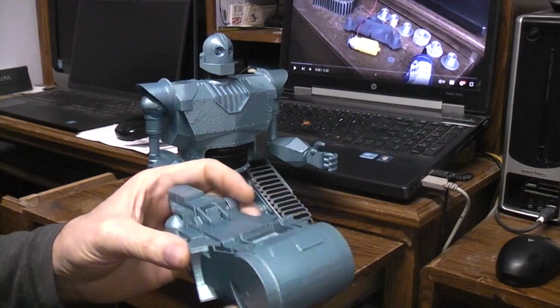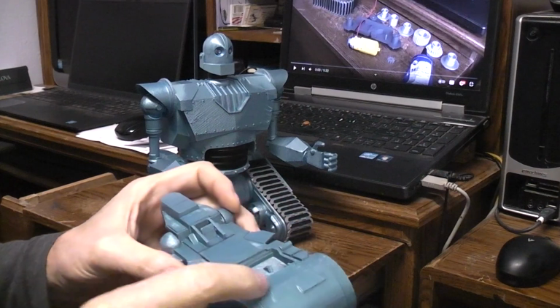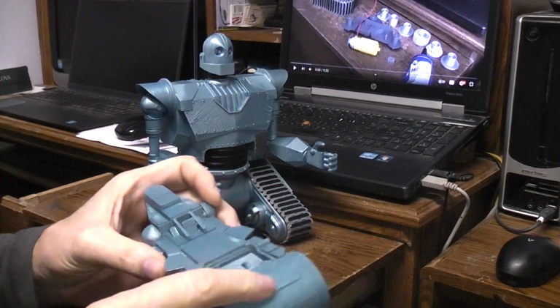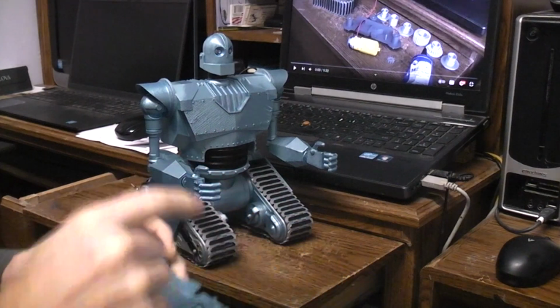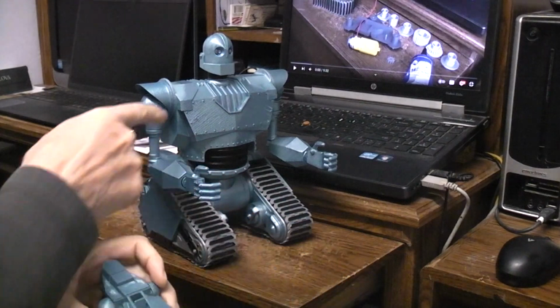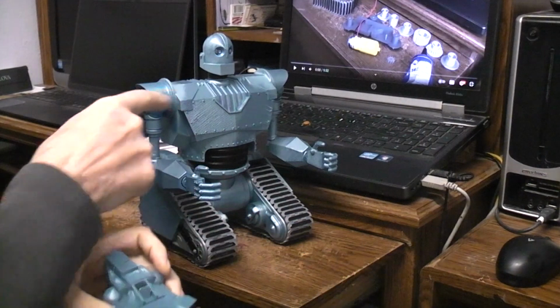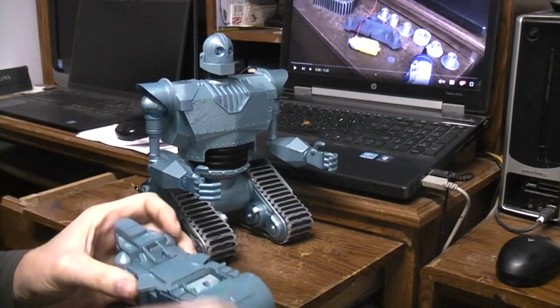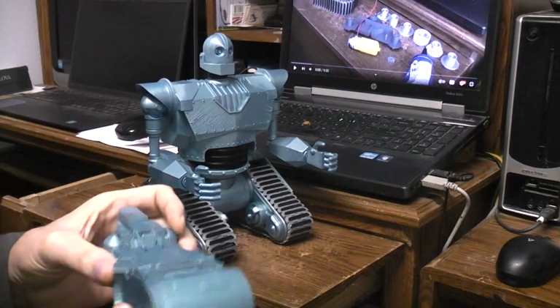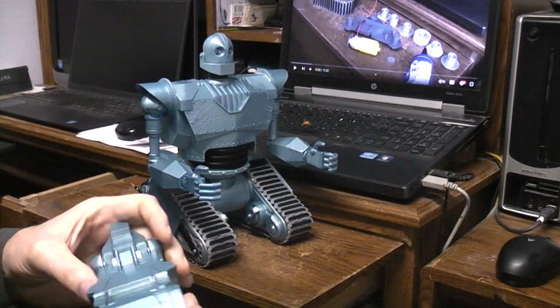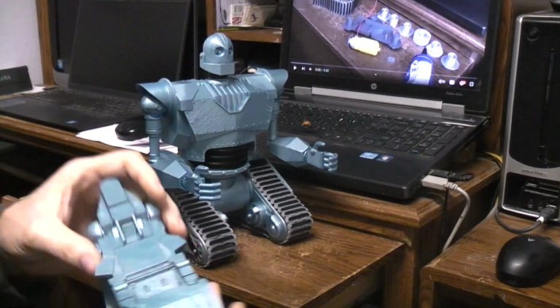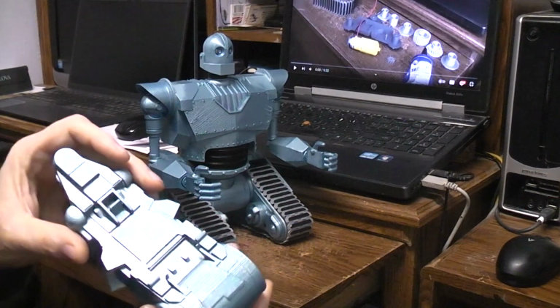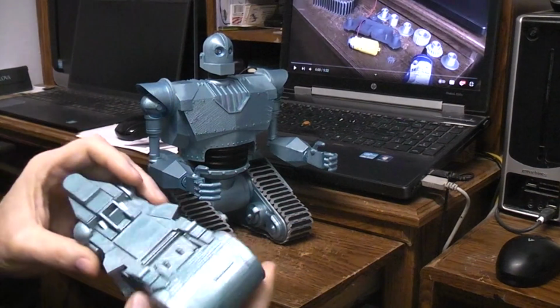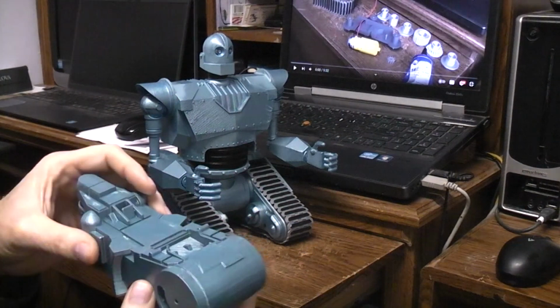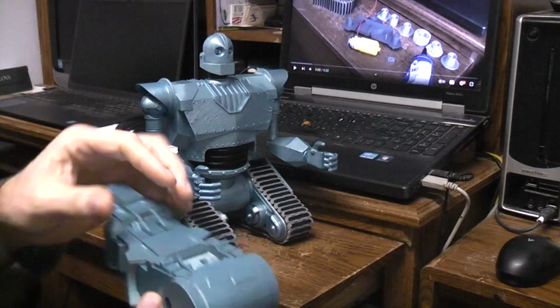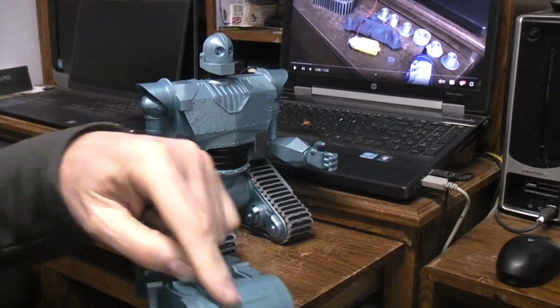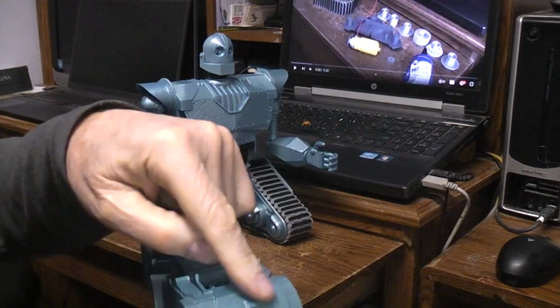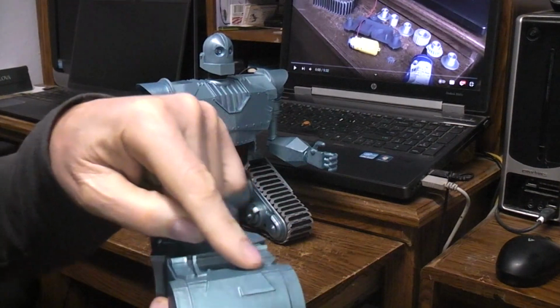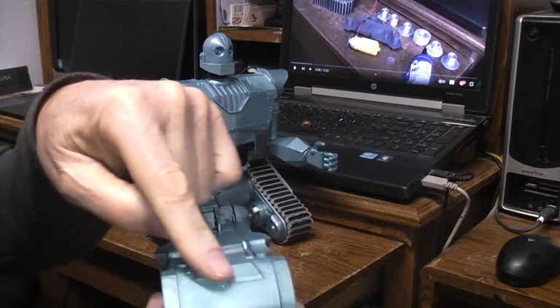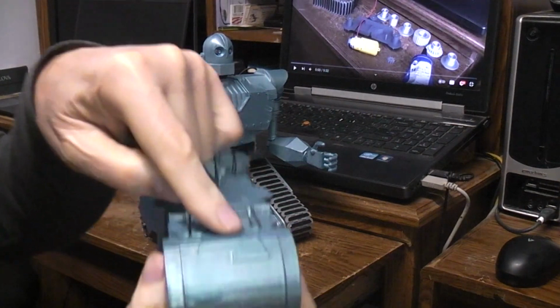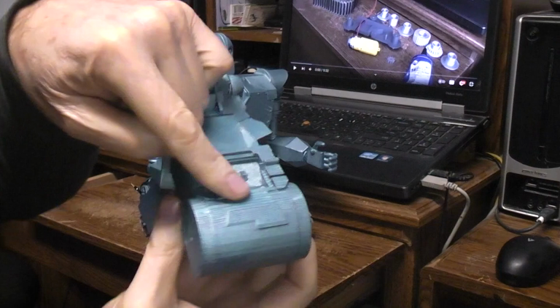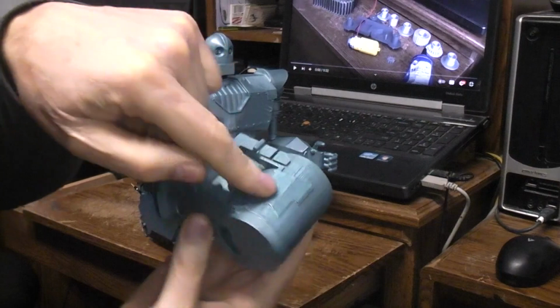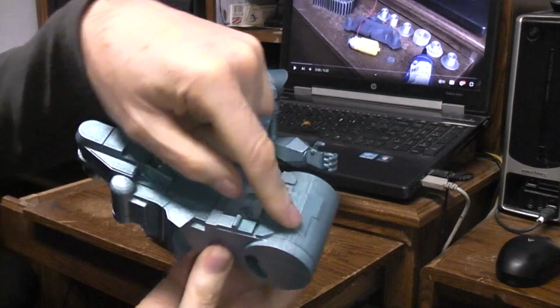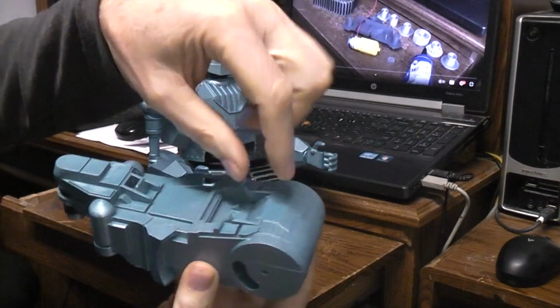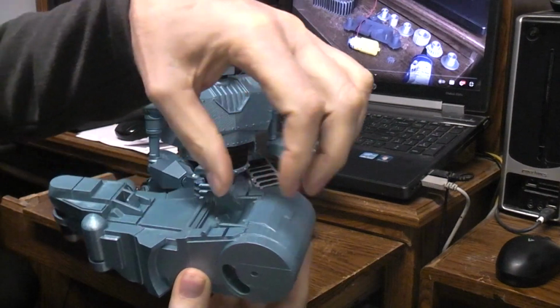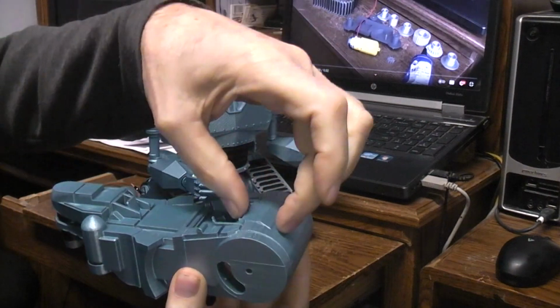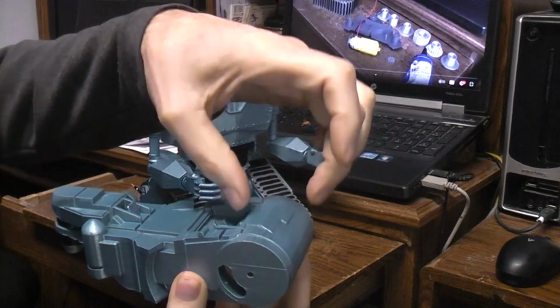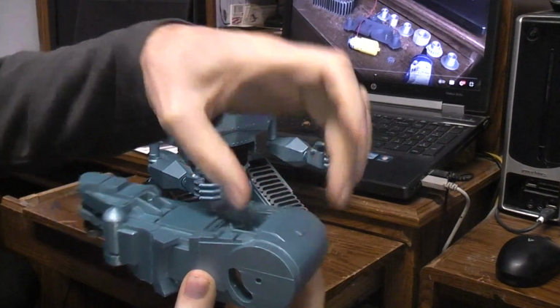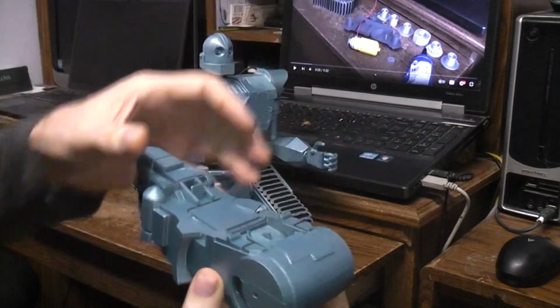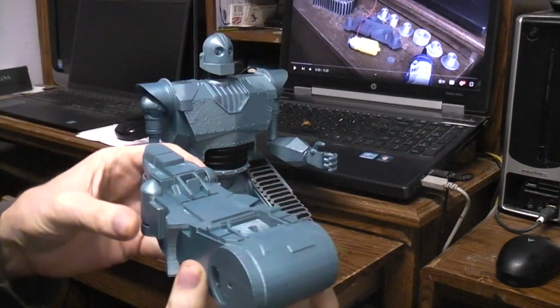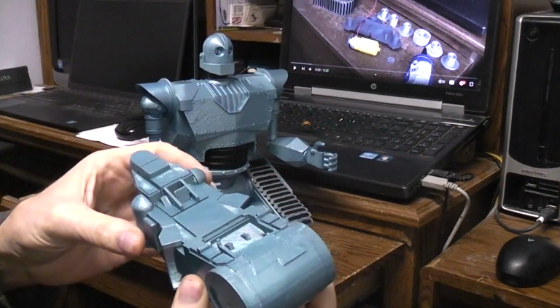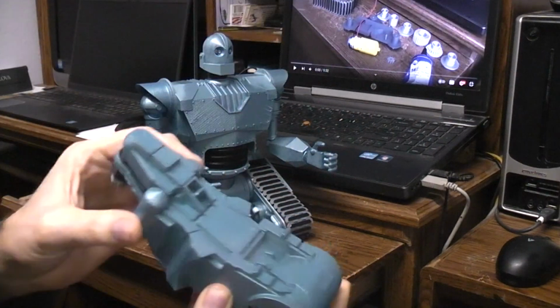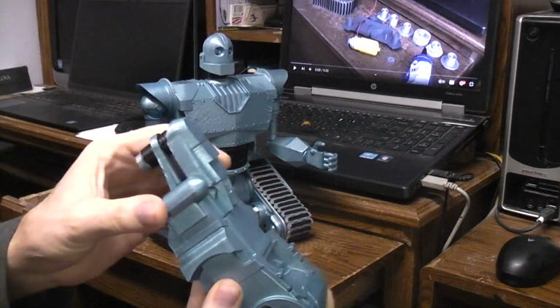And of course, in order to put the Iron Giant on there, I had to modify the top of this to have a plate to mount that to.